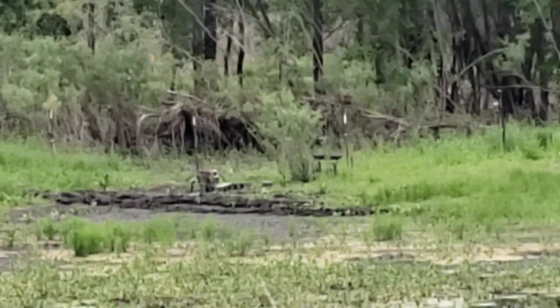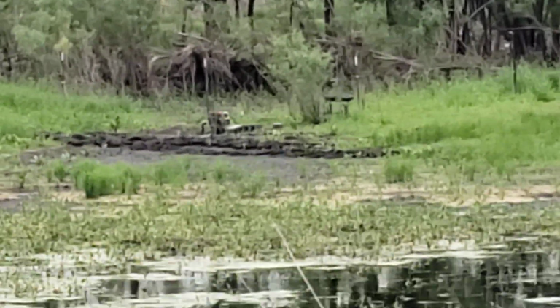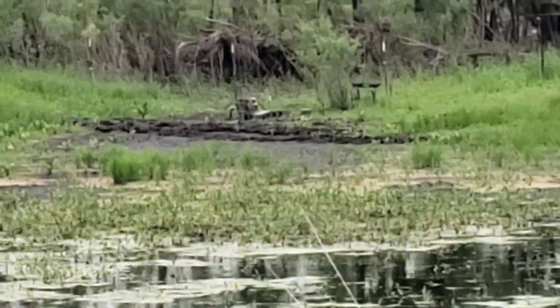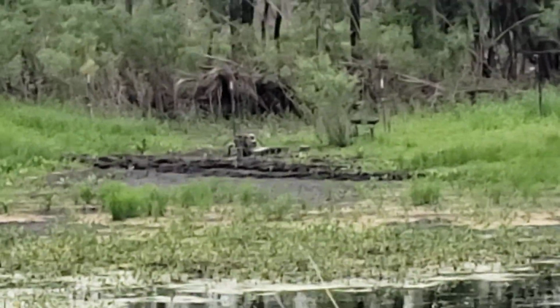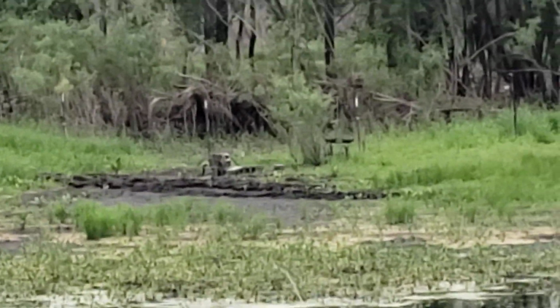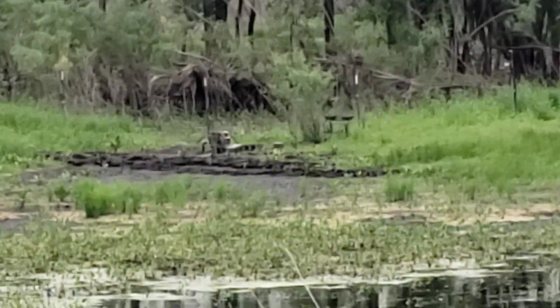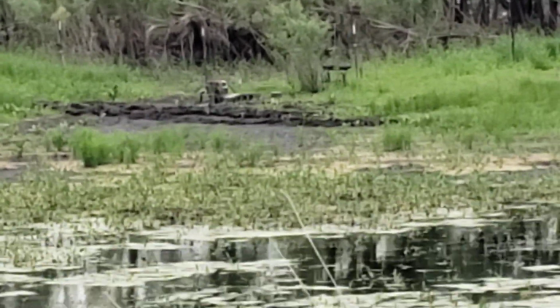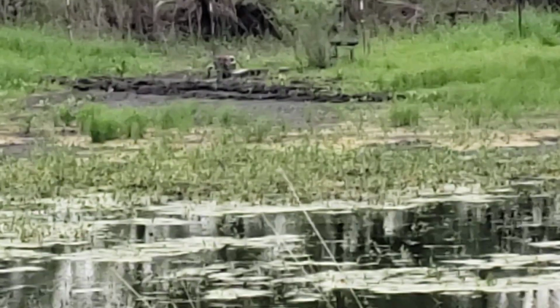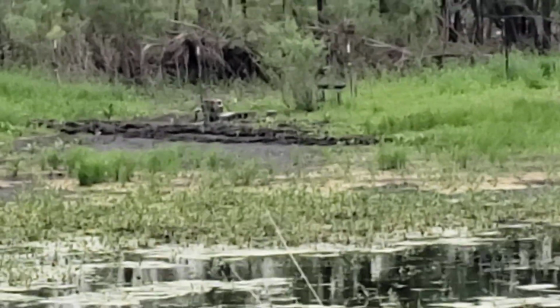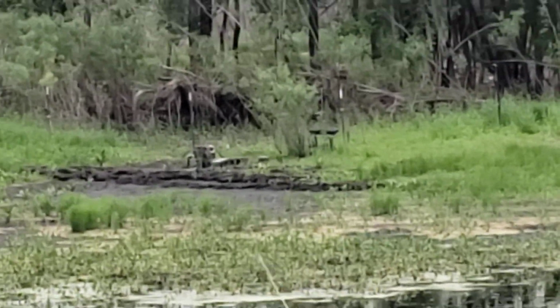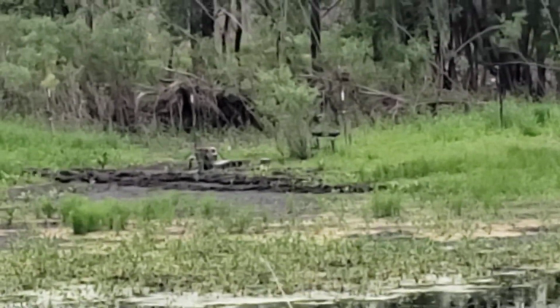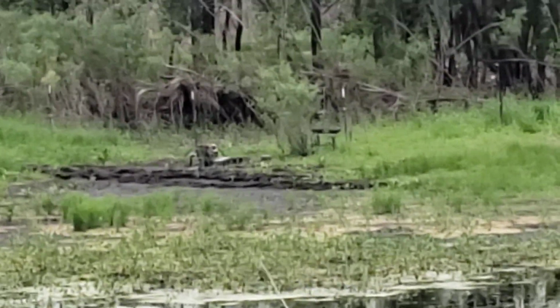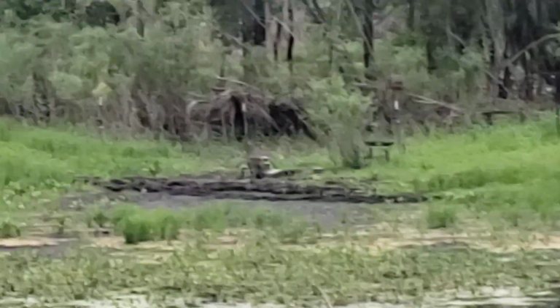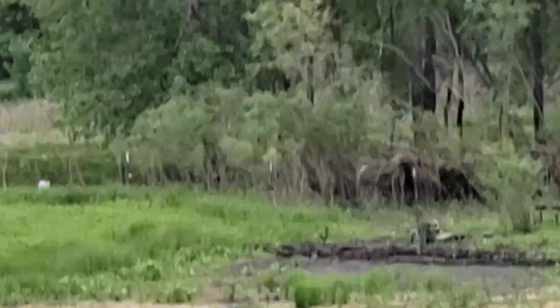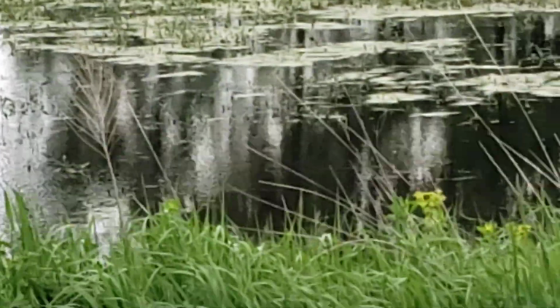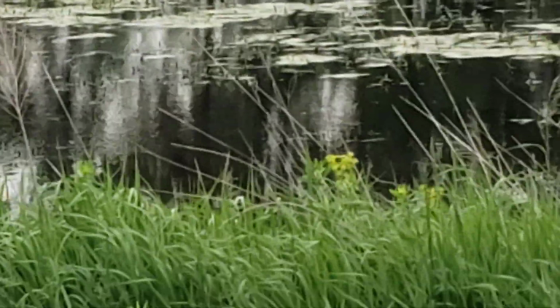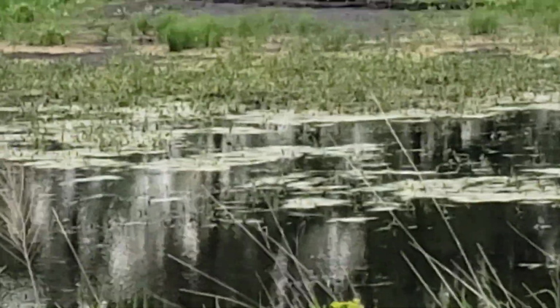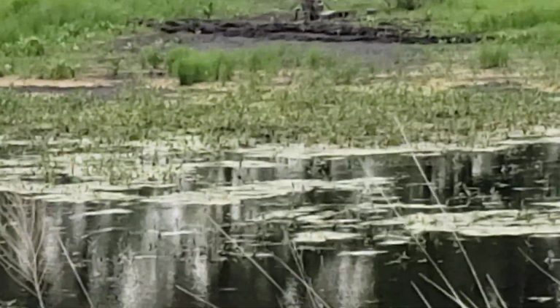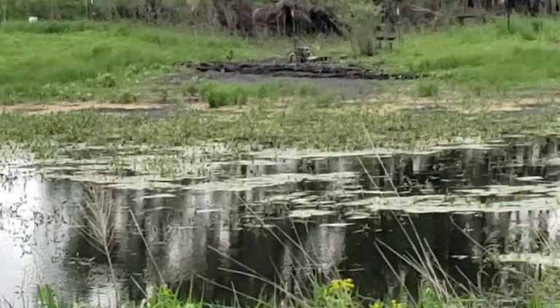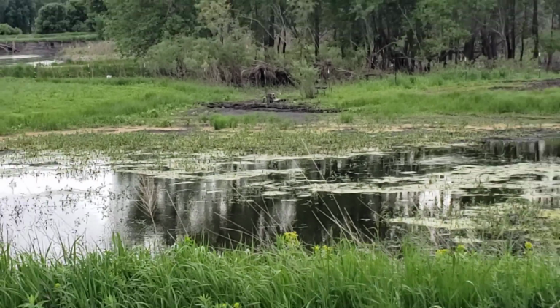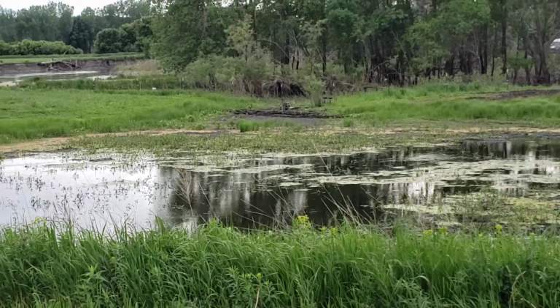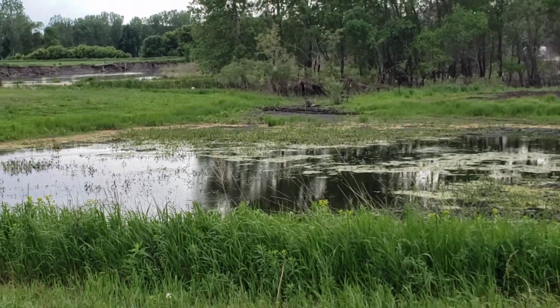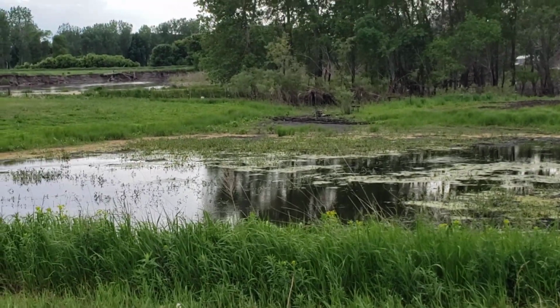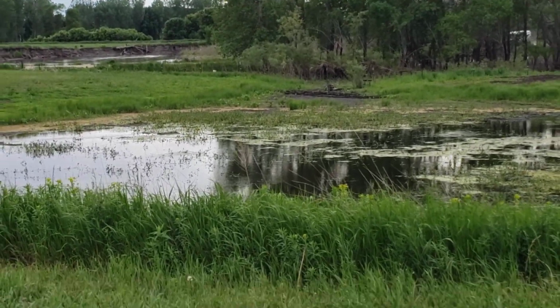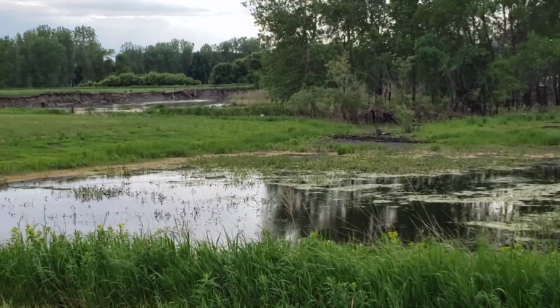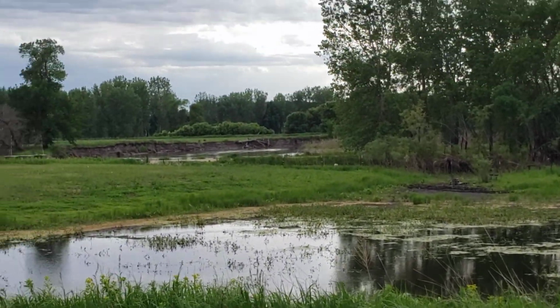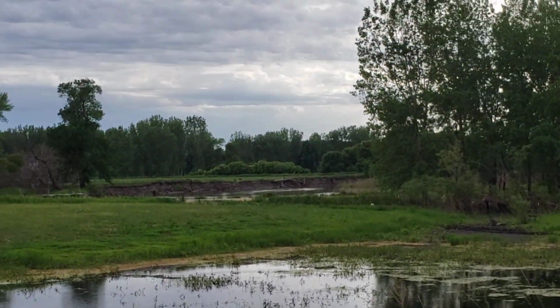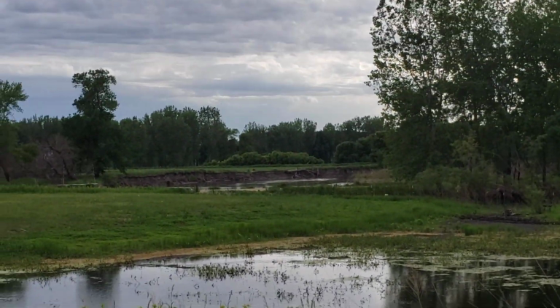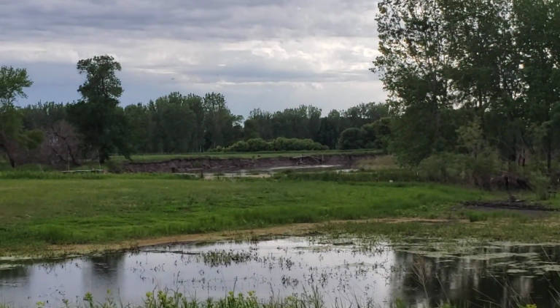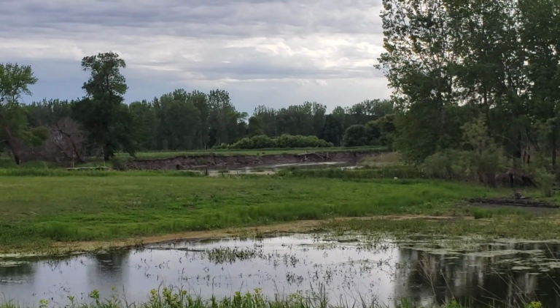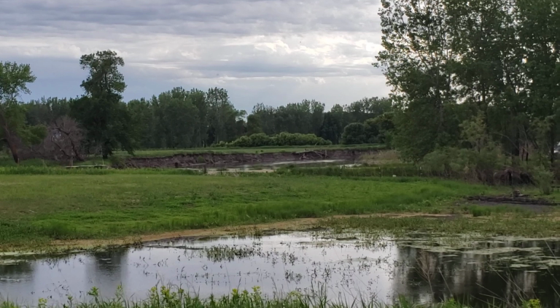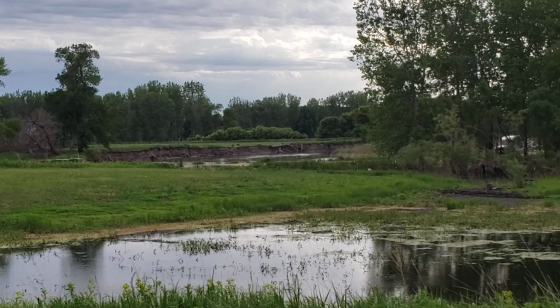There you can see my indestructible Harbor Freight pump pulling water out of my sand point. We've got quite a little flooding out here this year — that's okay, I still got plenty to play with. The Big Sioux River is right across the street.